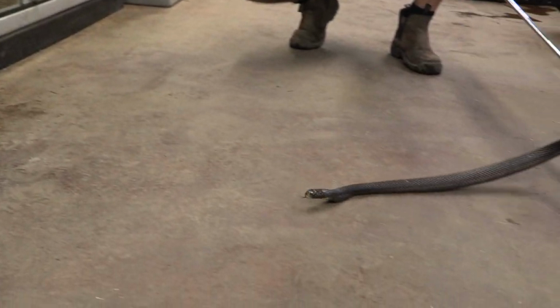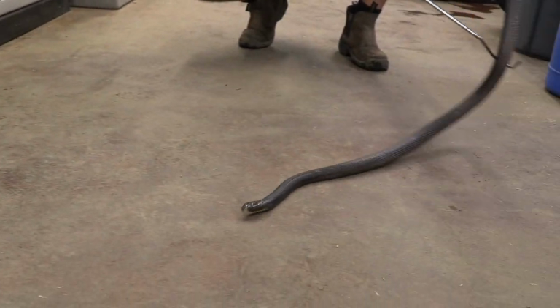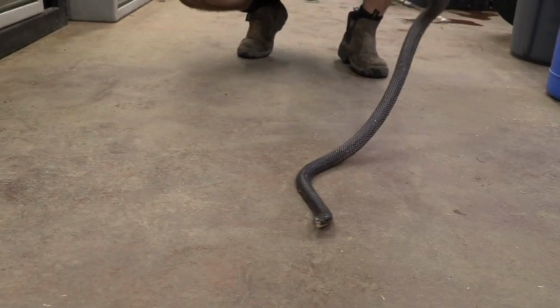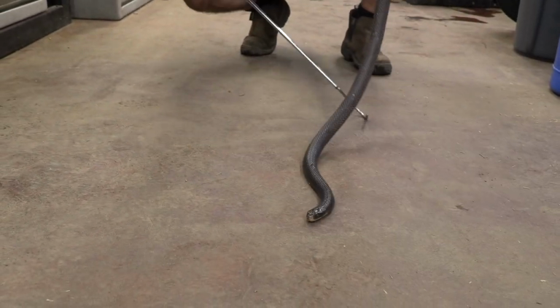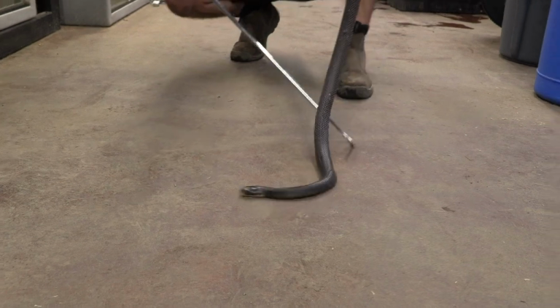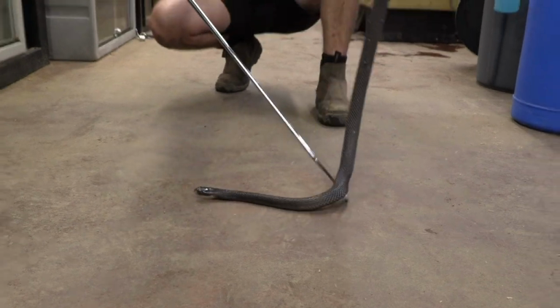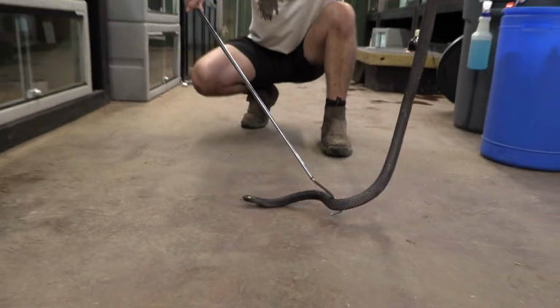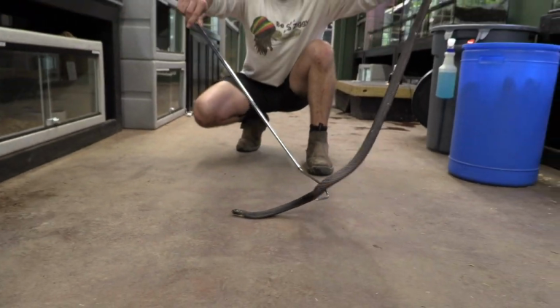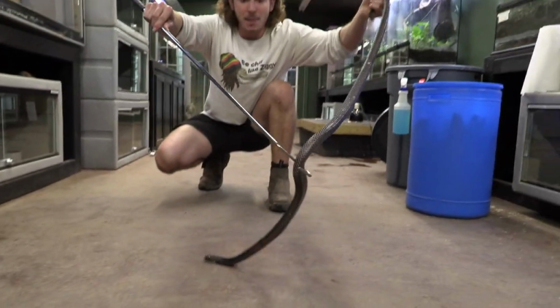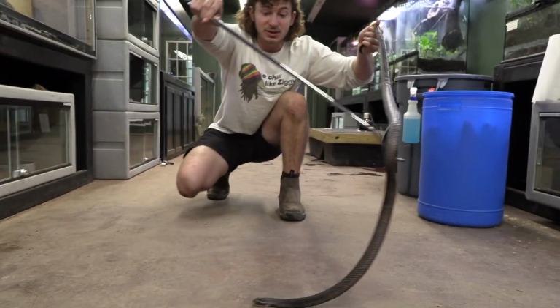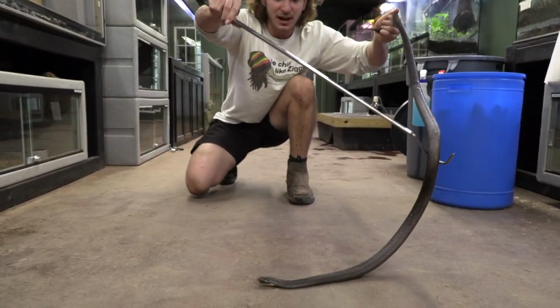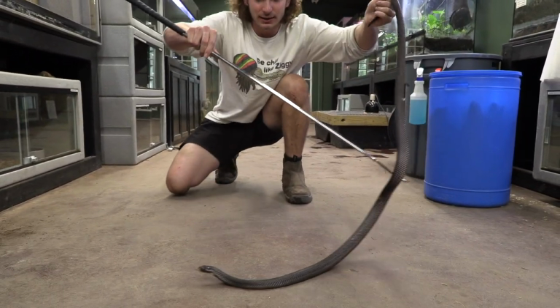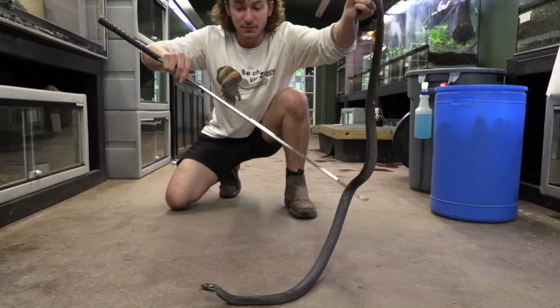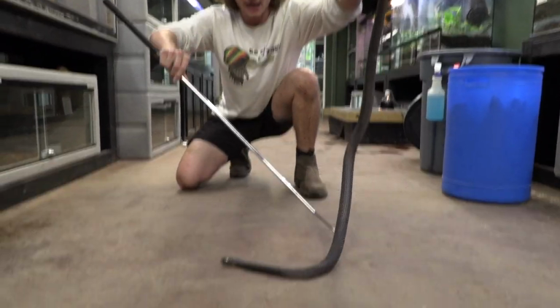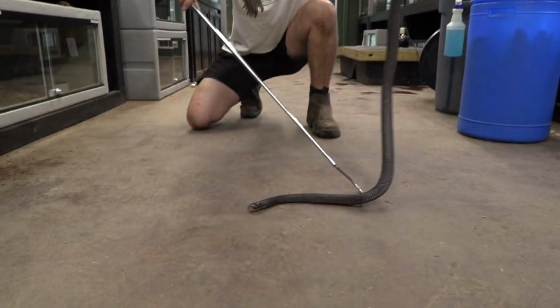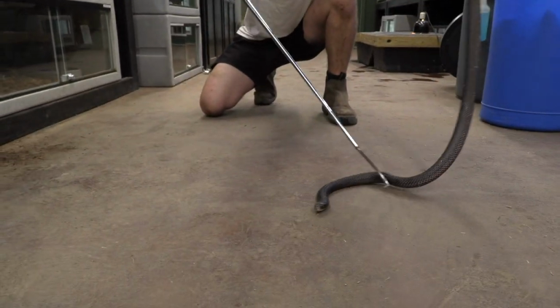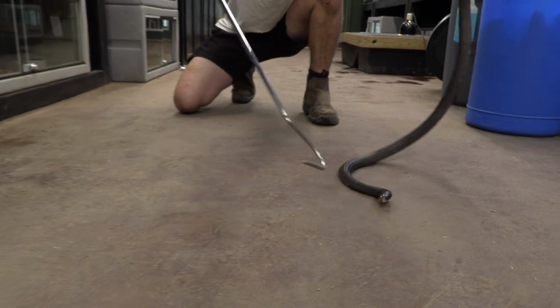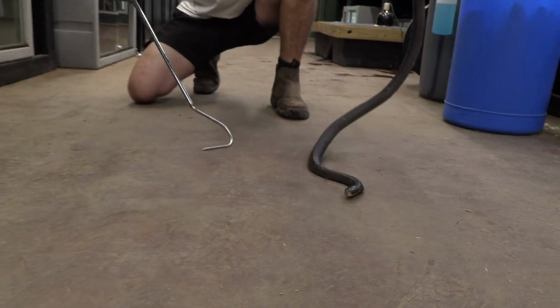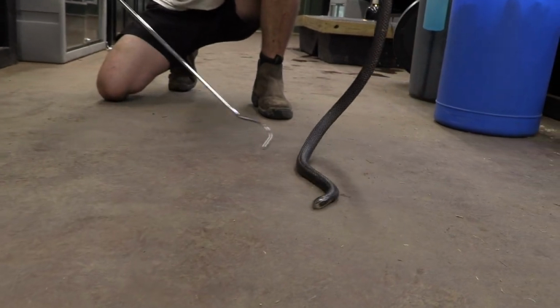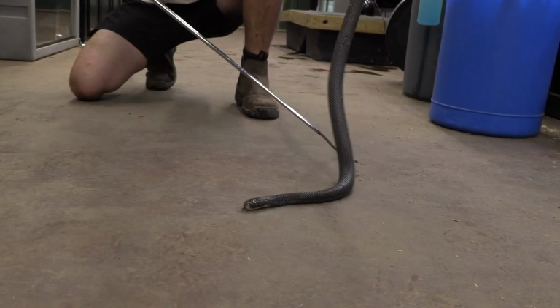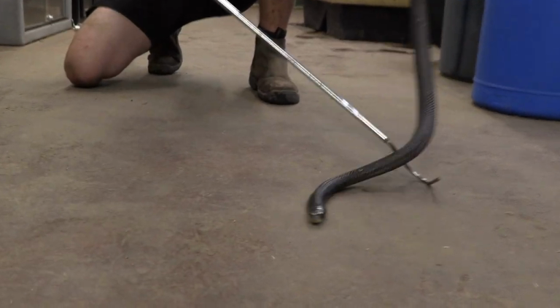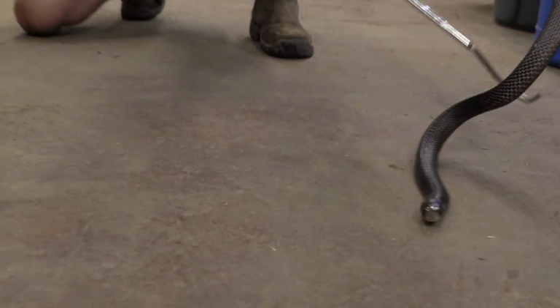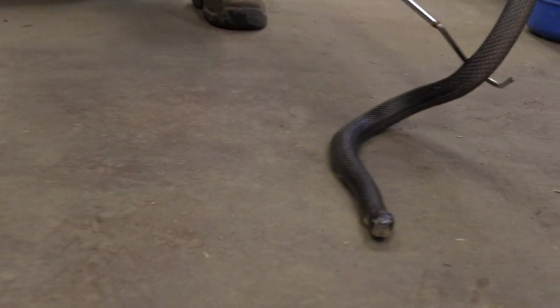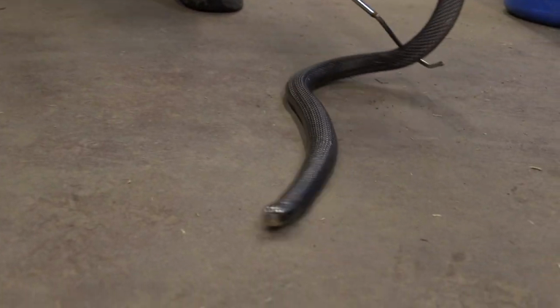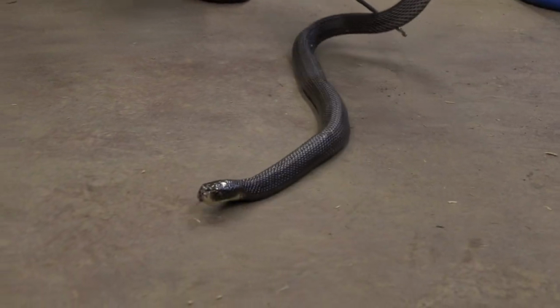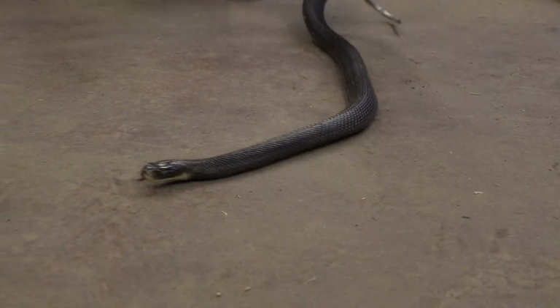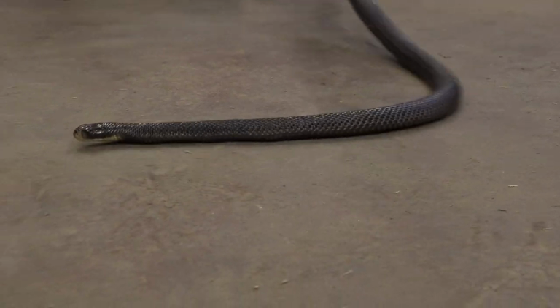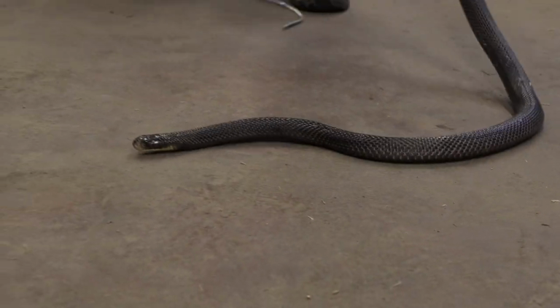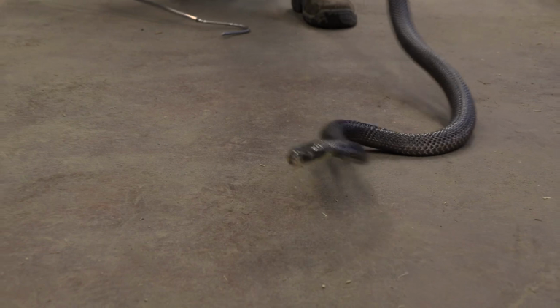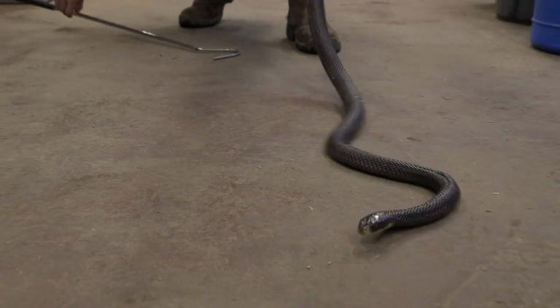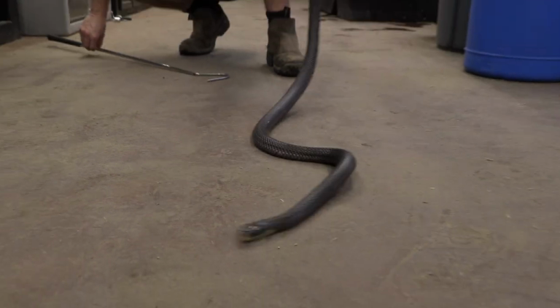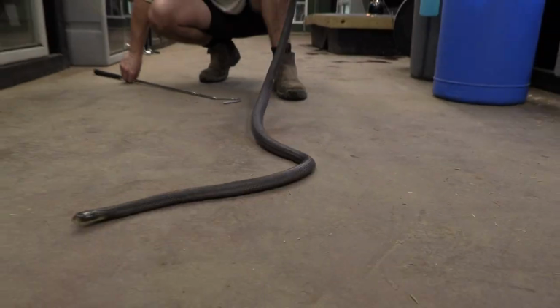Red-bellied blacks do this, collett's snakes do this — even black mambas will flare out a little bit of their neck because they are all part of the elapidae family. So they all have that little trait where they can flare out the ribs around their neck and look as menacing as possible.